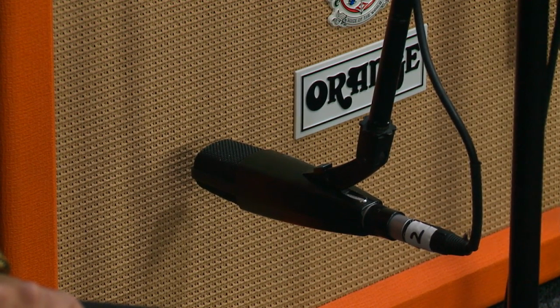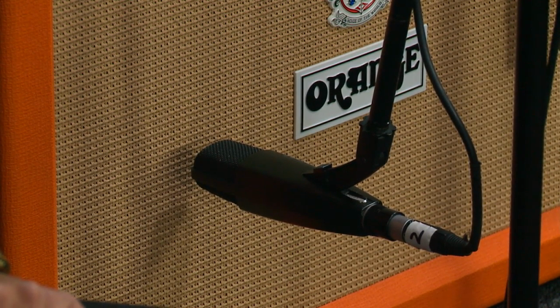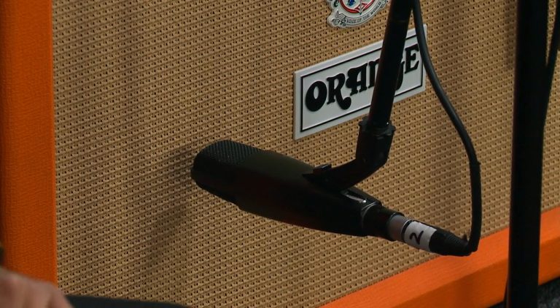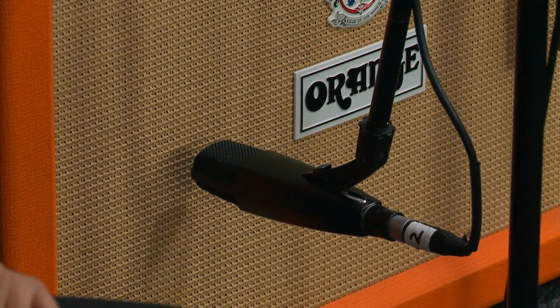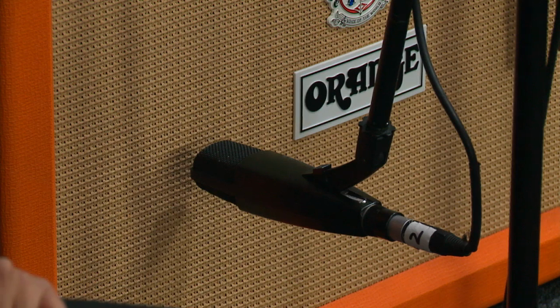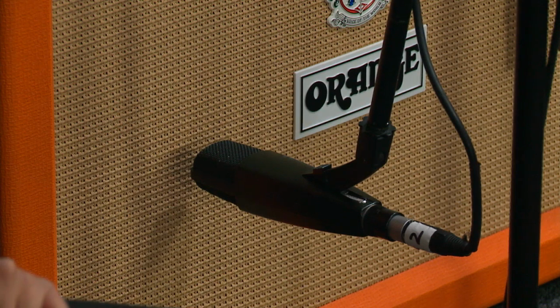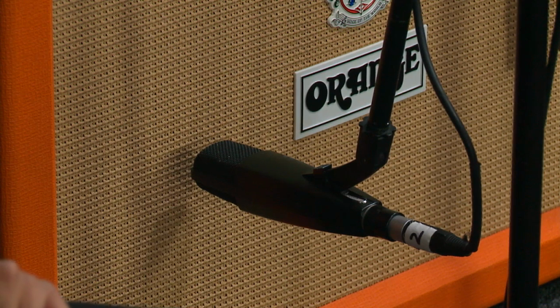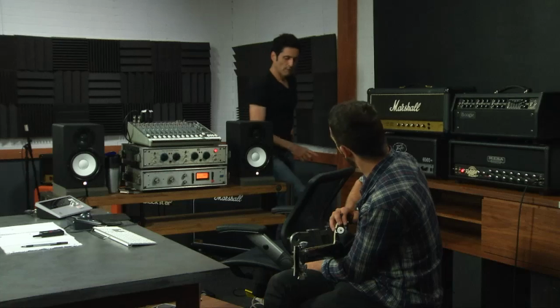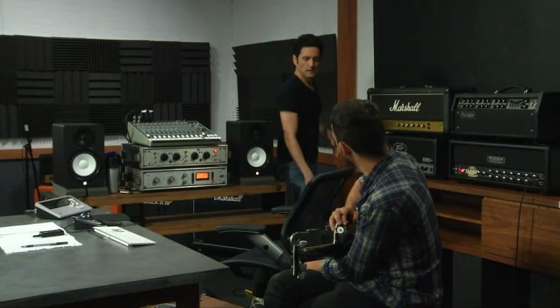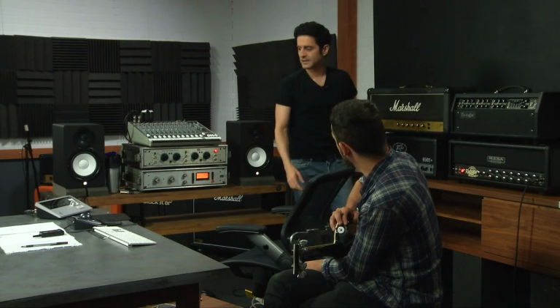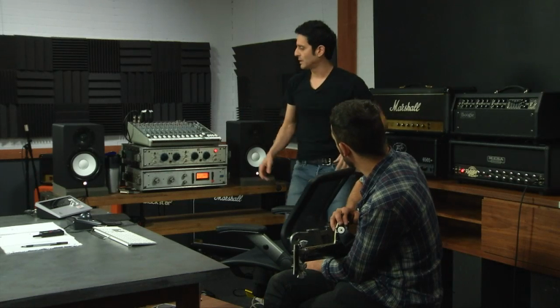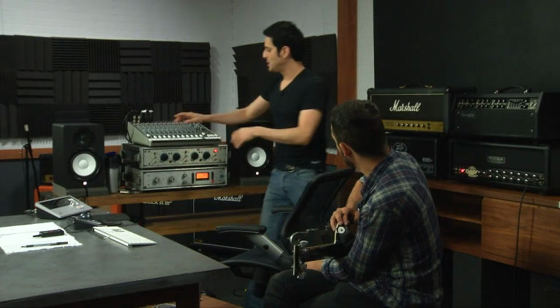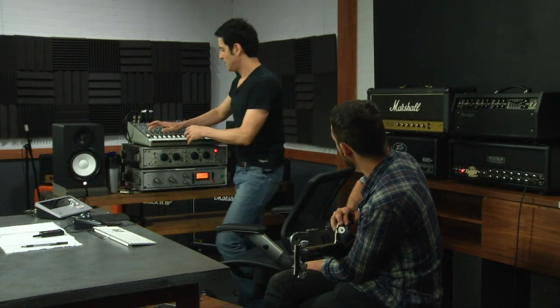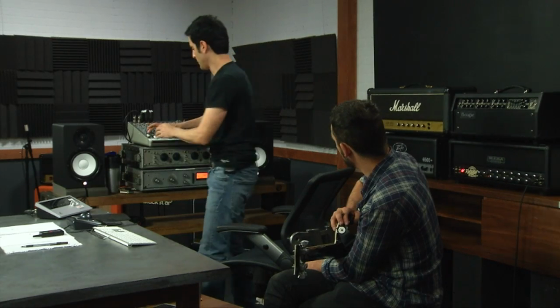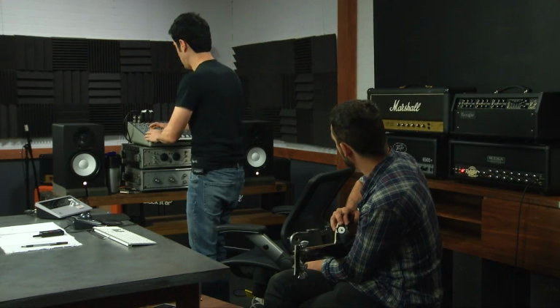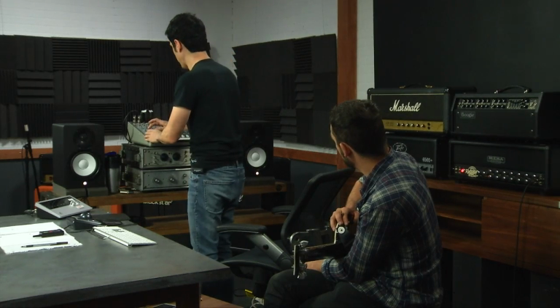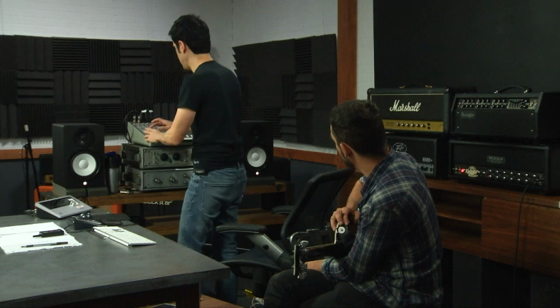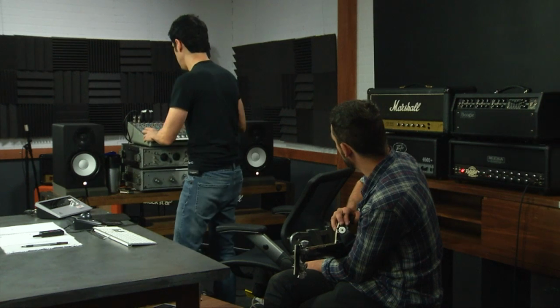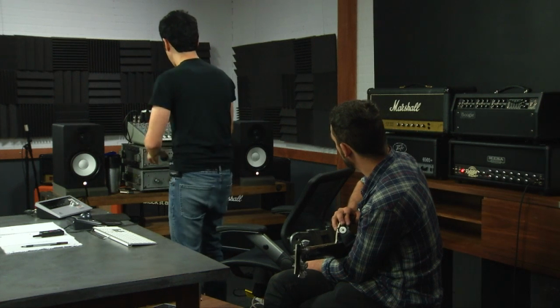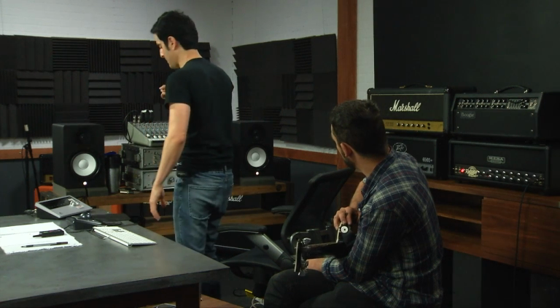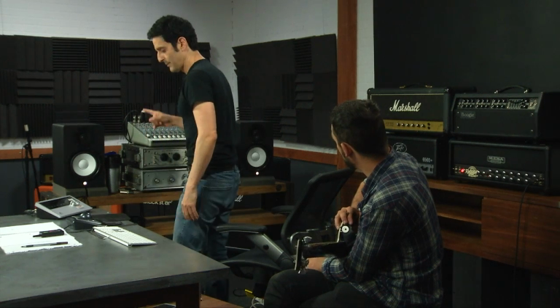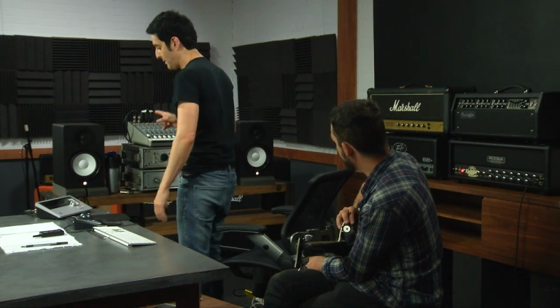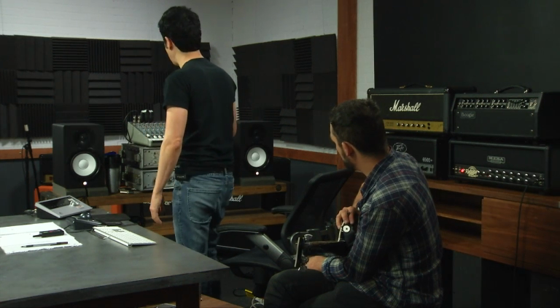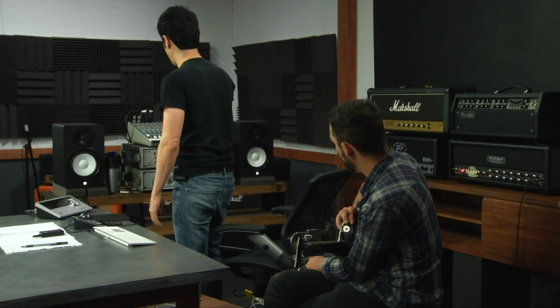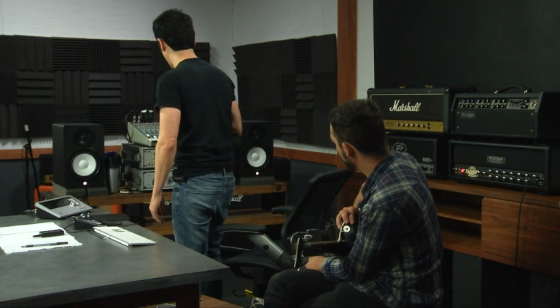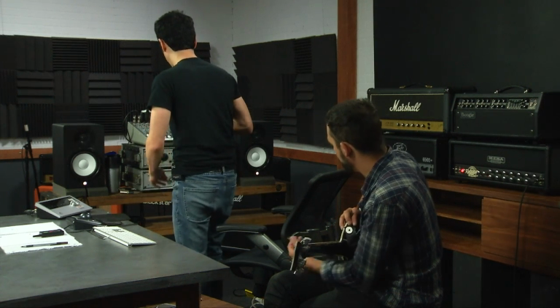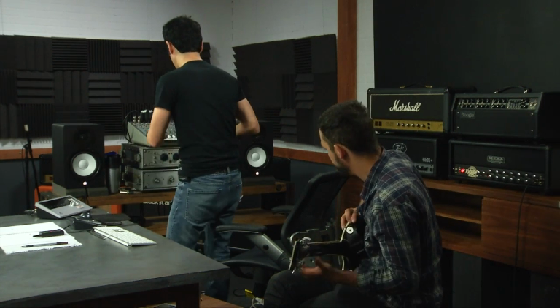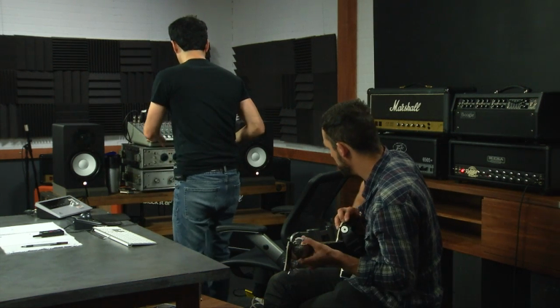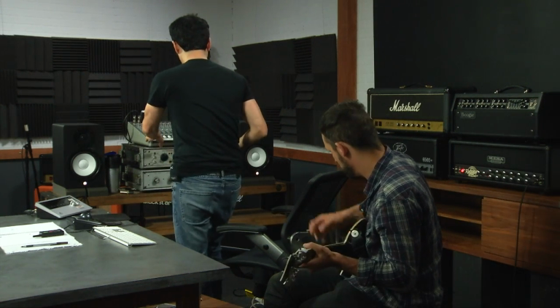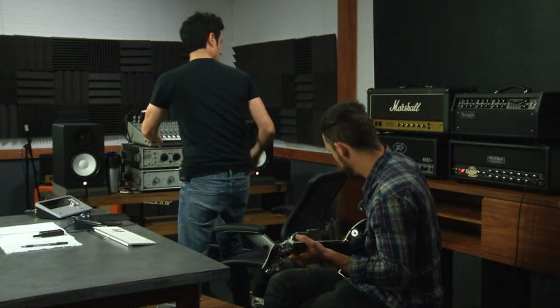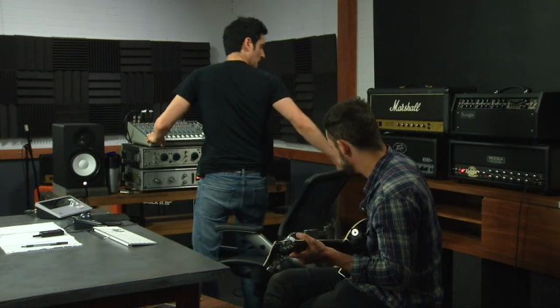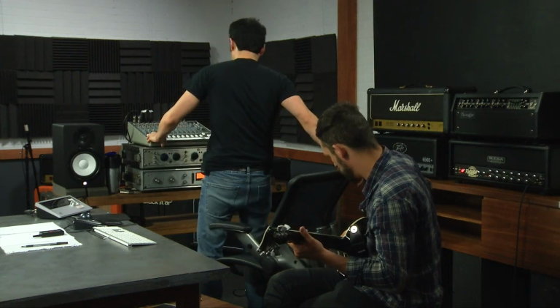Now we're going to listen. First we're going to just listen — we're going to mute the 414 and pull up the sound at the 421. Go ahead, Ben.